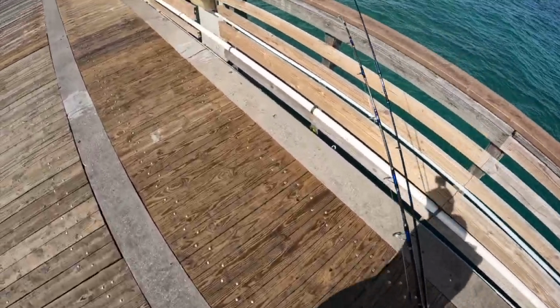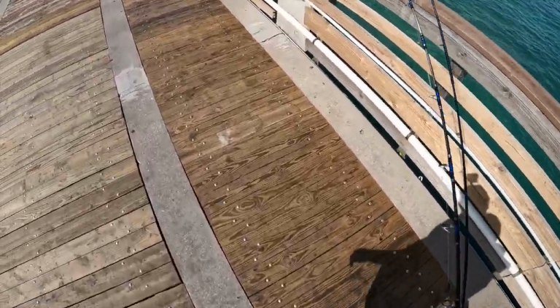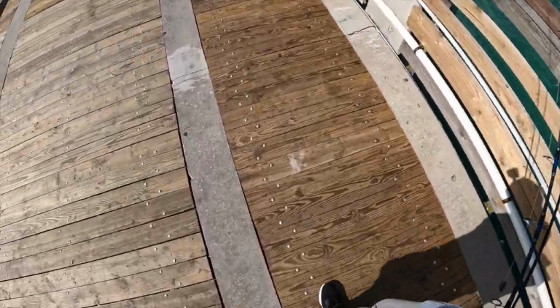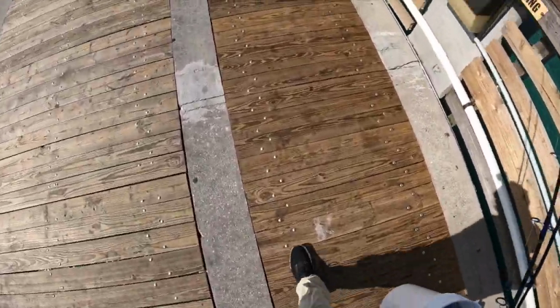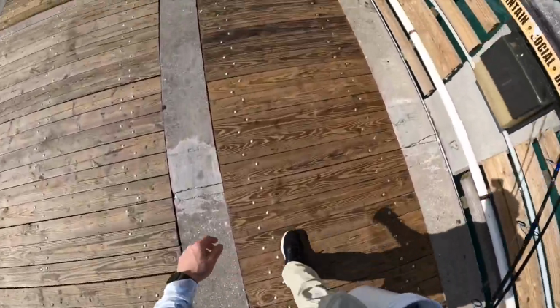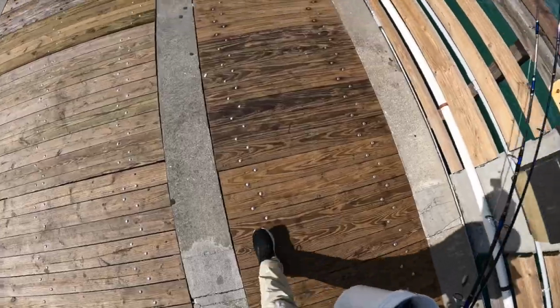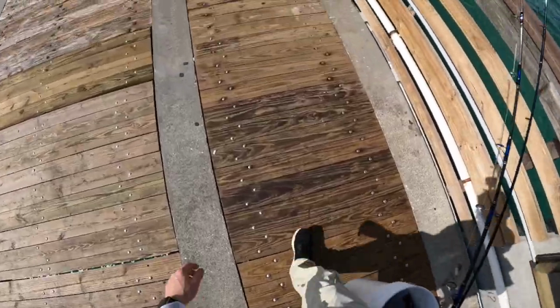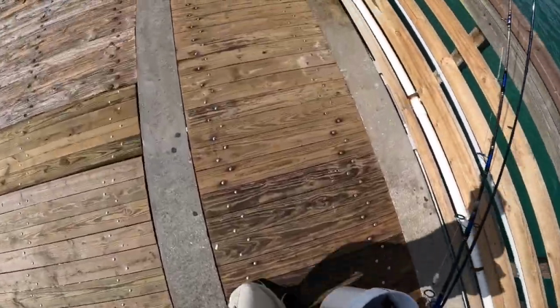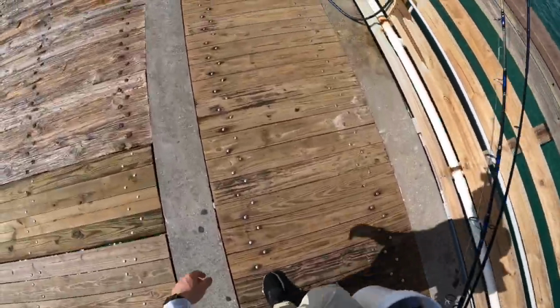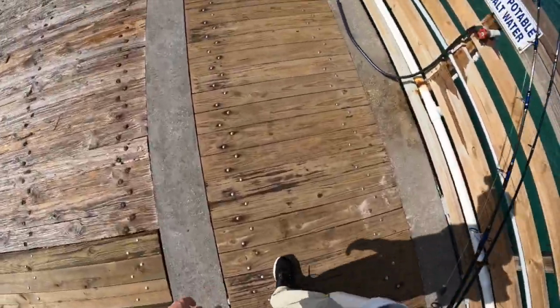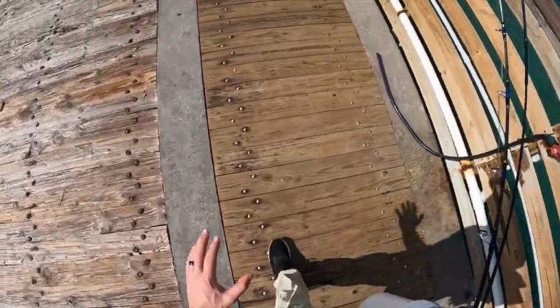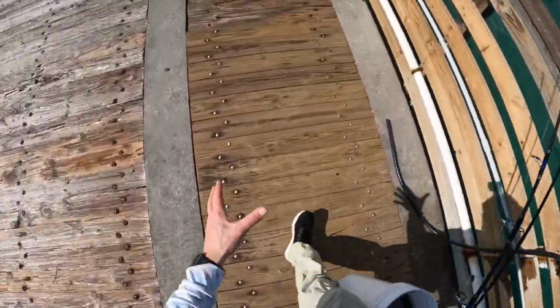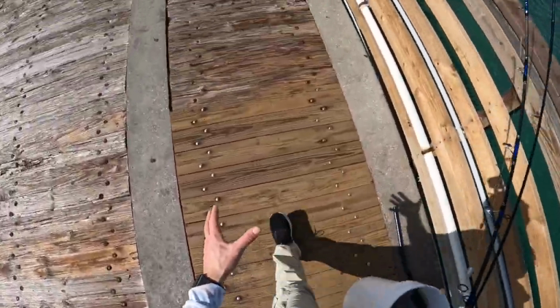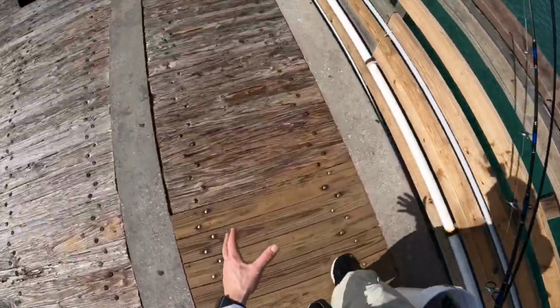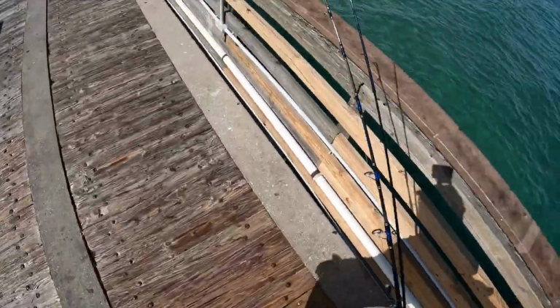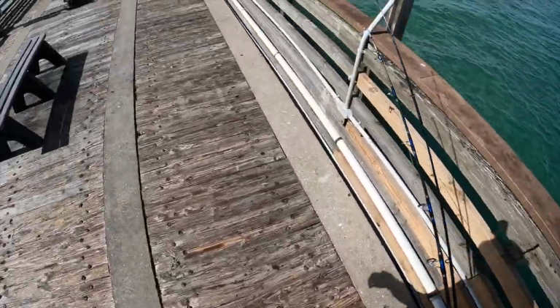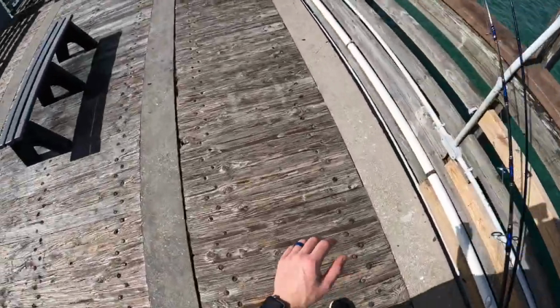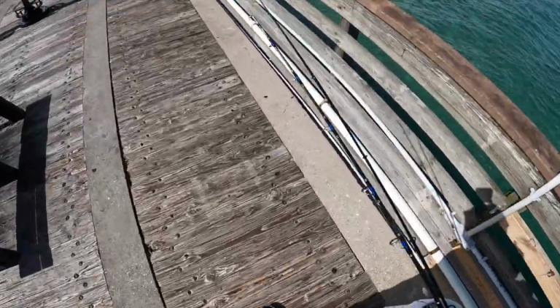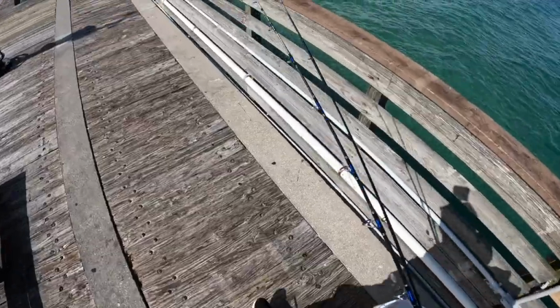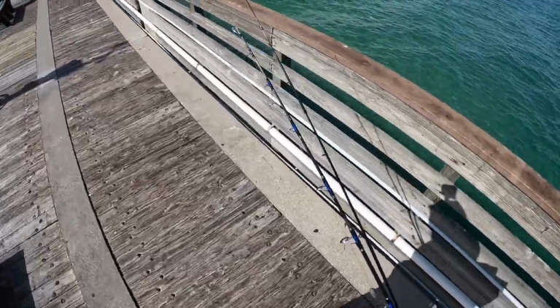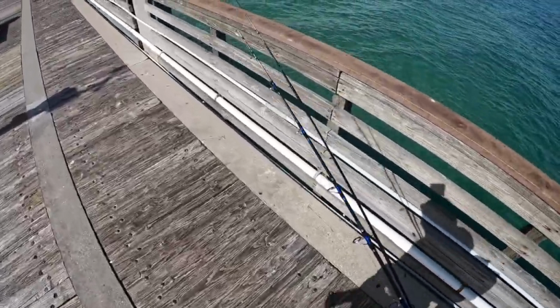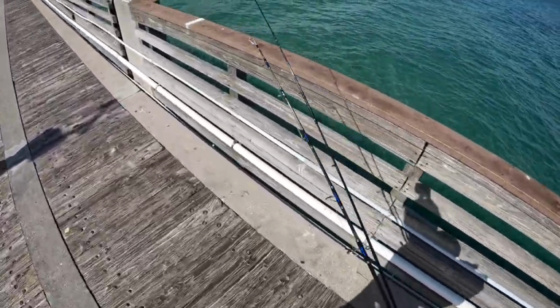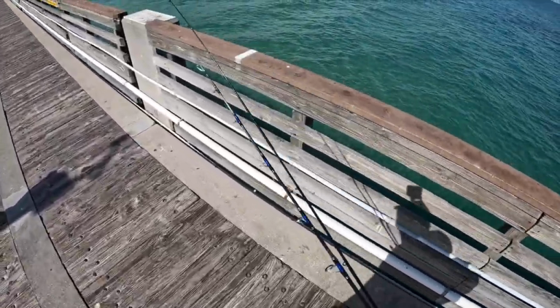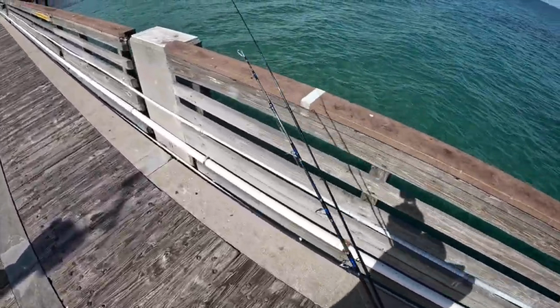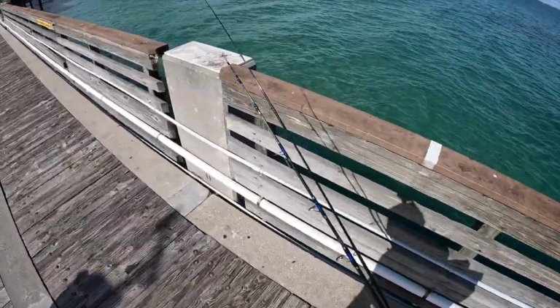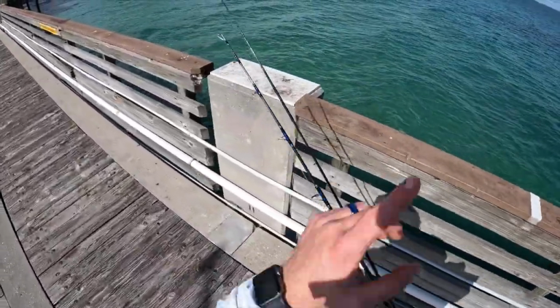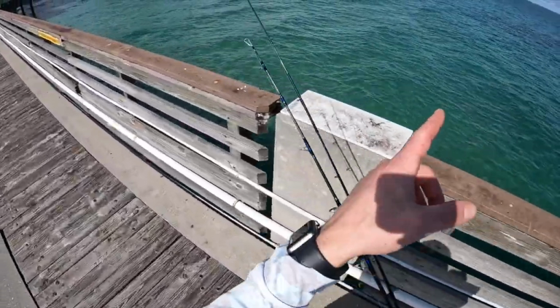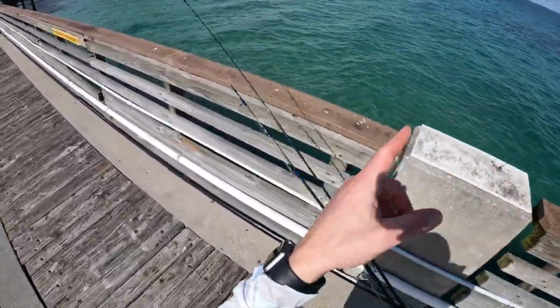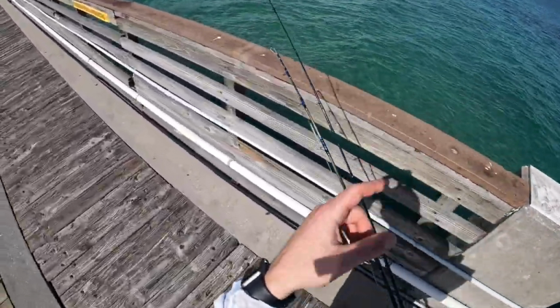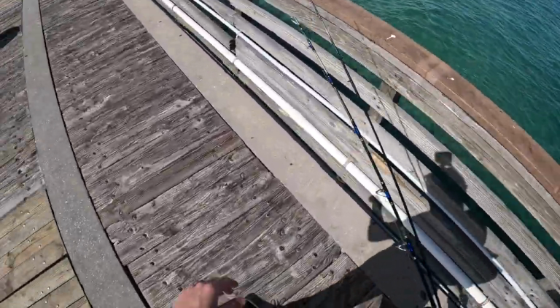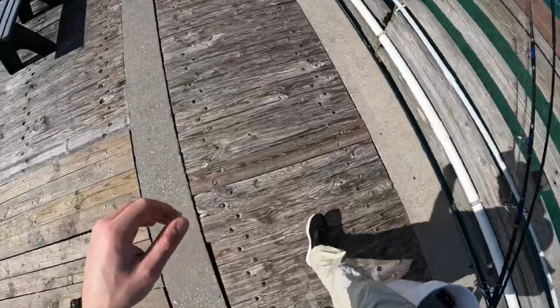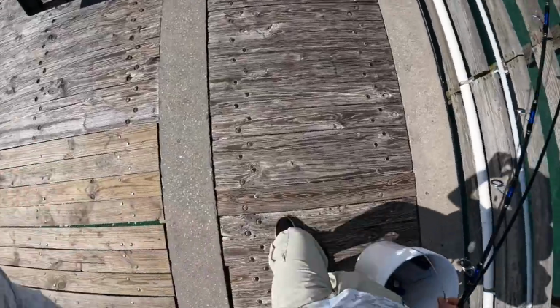I've made this mistake before — very slow fishing to begin the day, so I'm not going to waste too much time here. We'll come back, we got a wristband that'll get us here through the rest of the day. I want to explore further up the beach, so stay tuned.